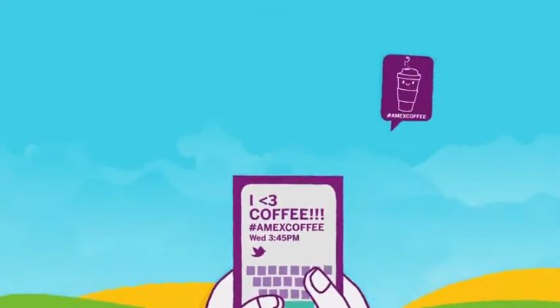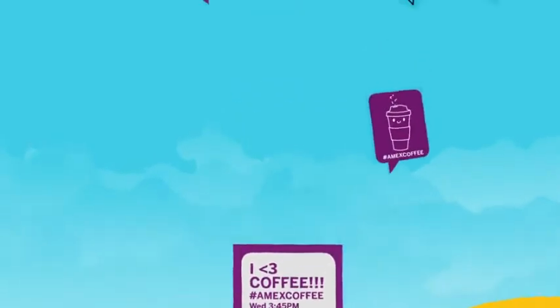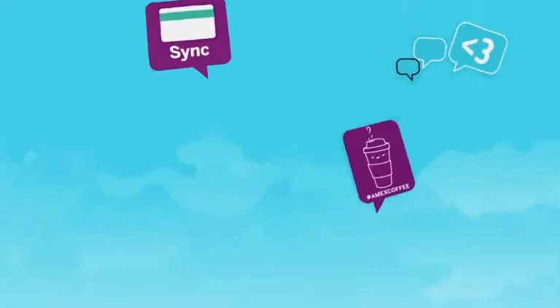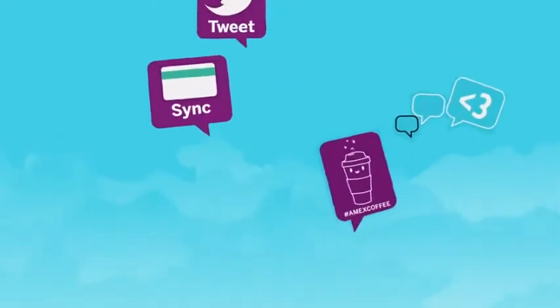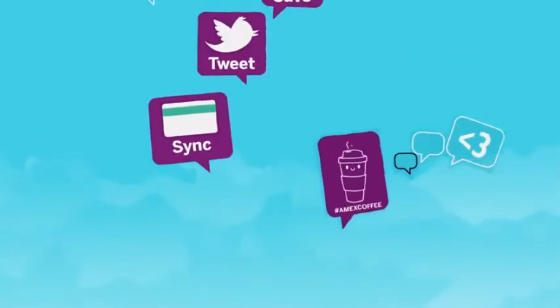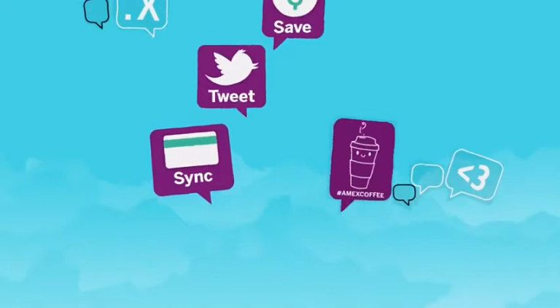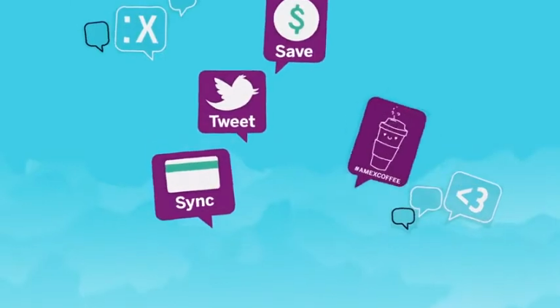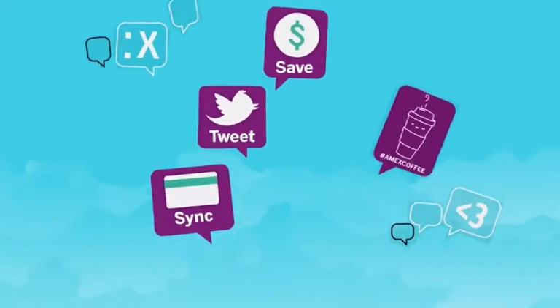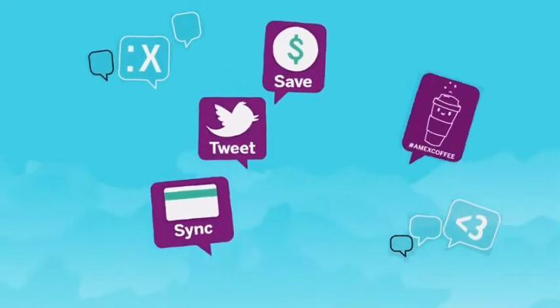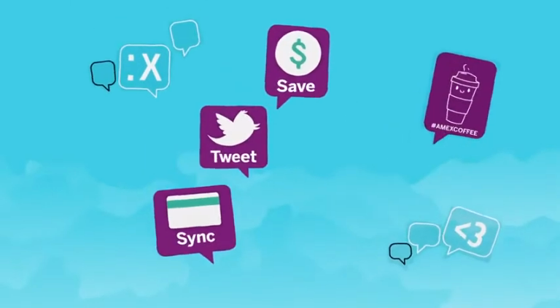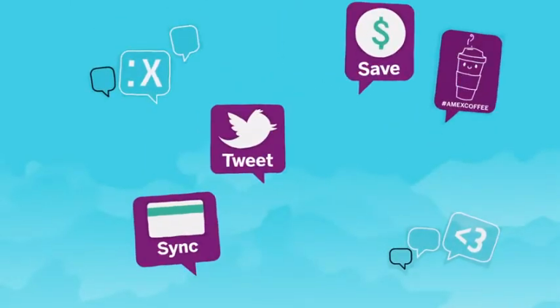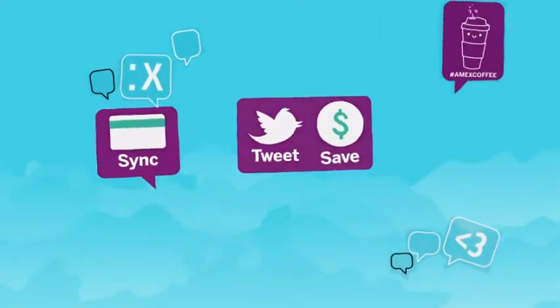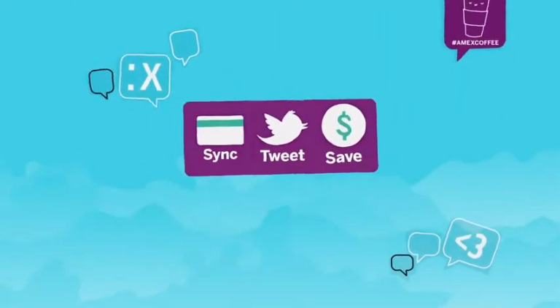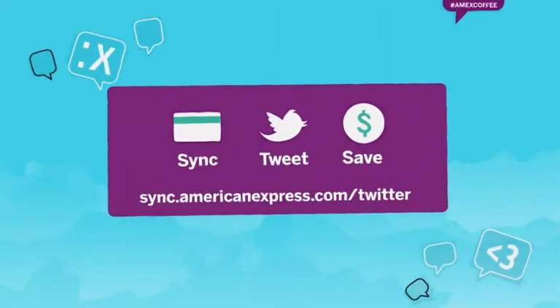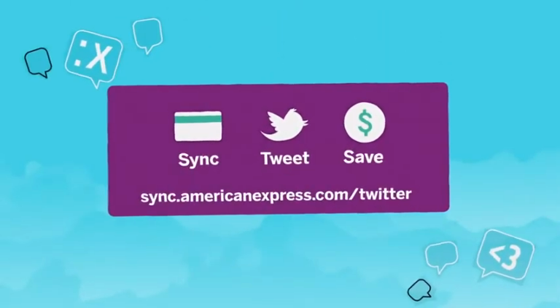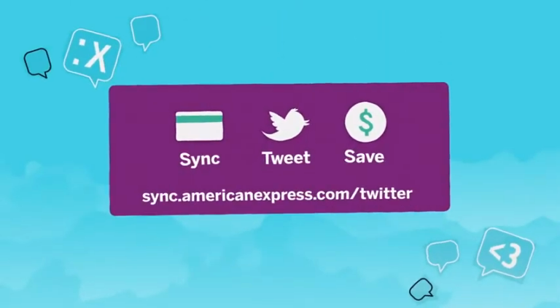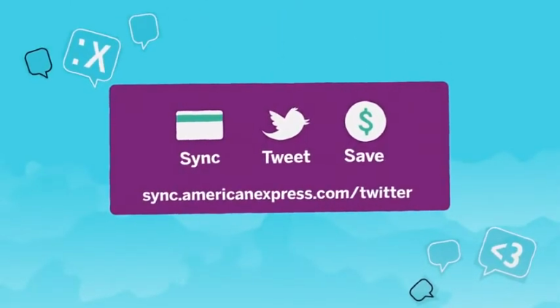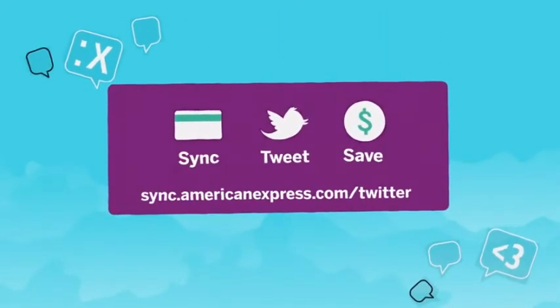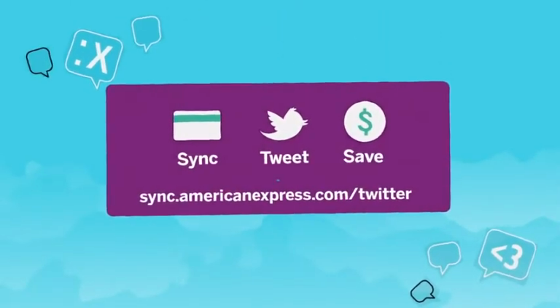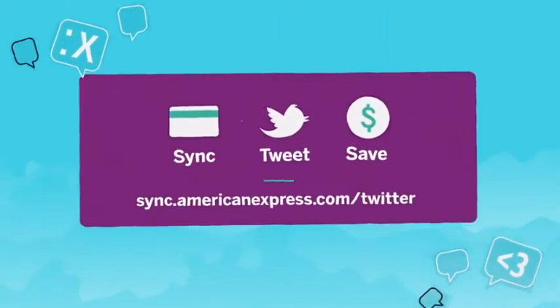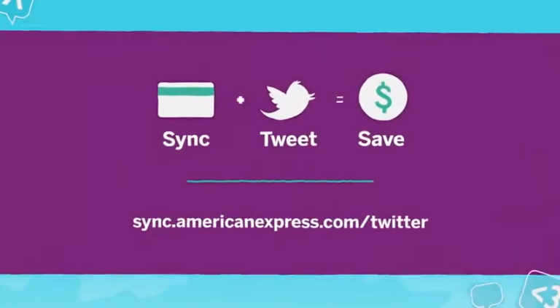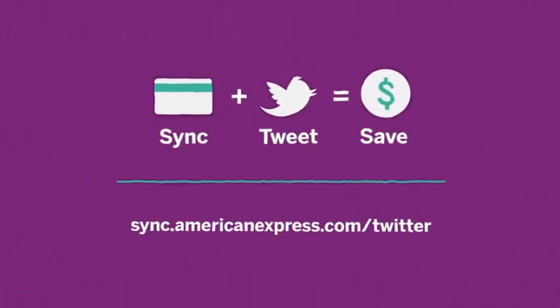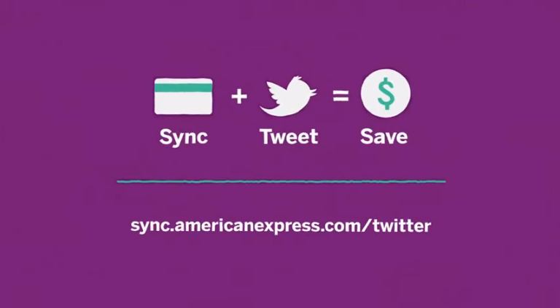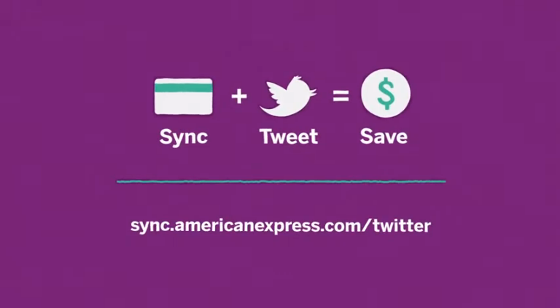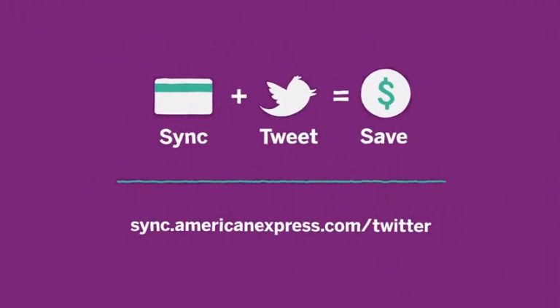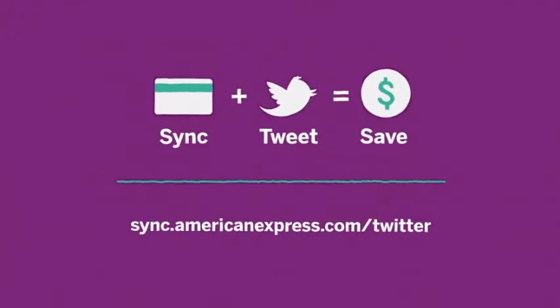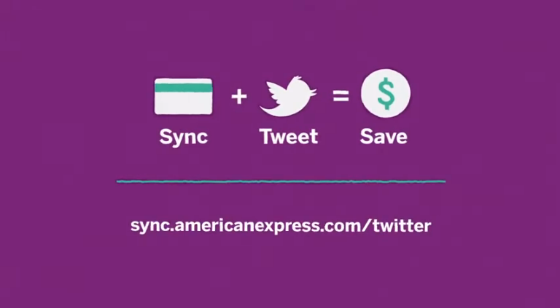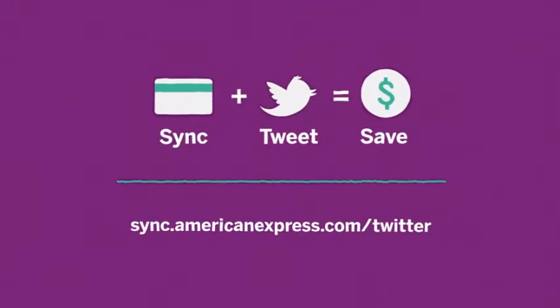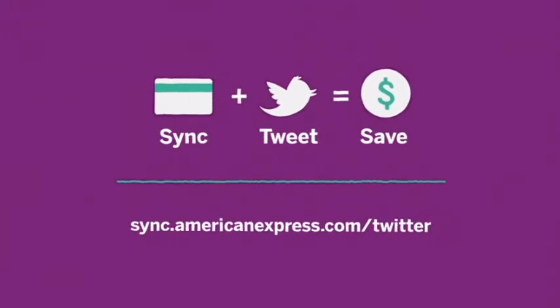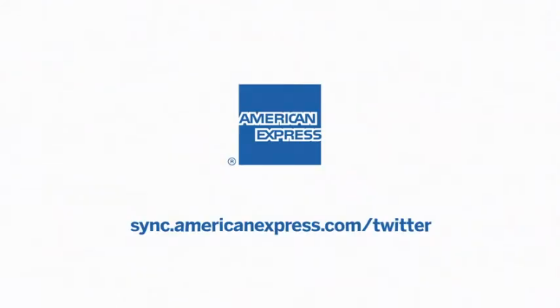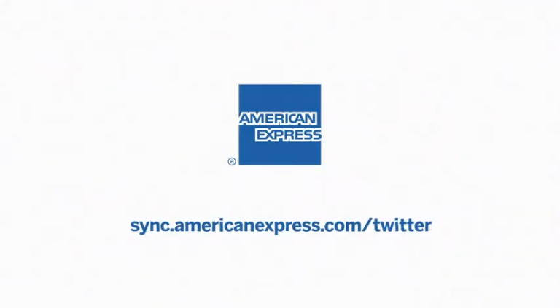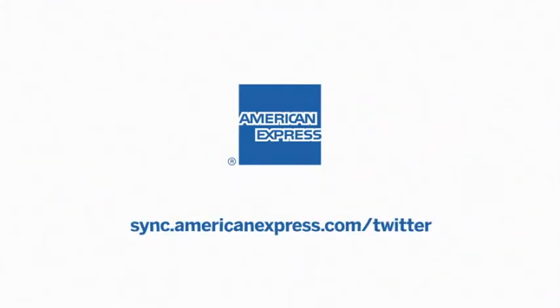It's that easy to sync, tweet, and save with American Express. To start saving on what you love, head to sync.americanexpress.com/twitter.